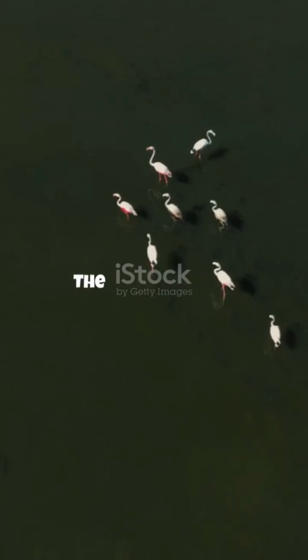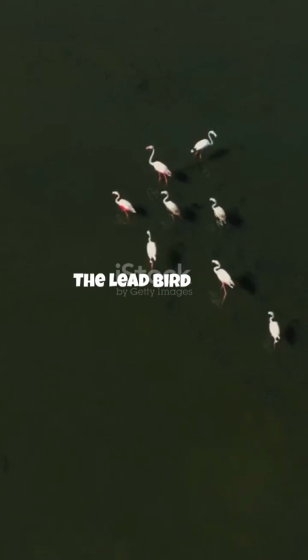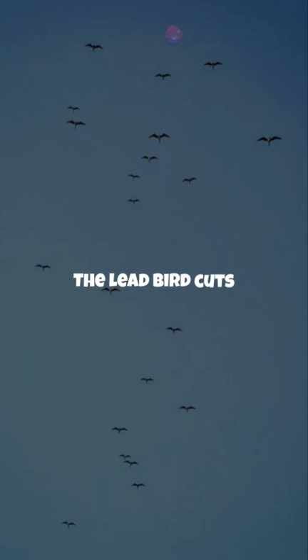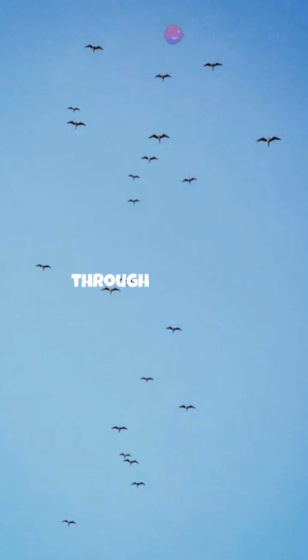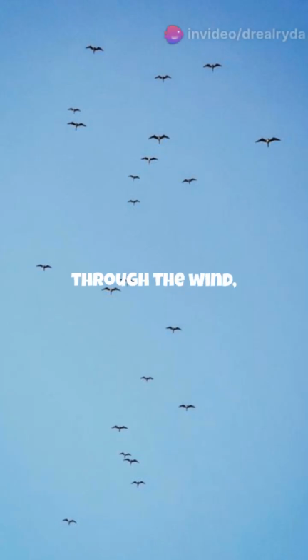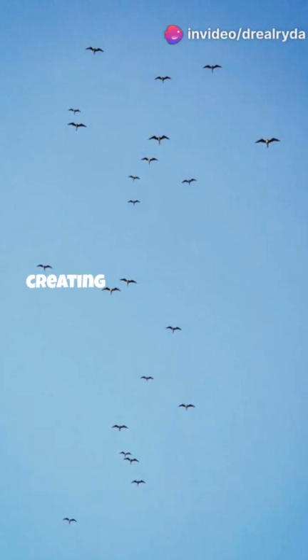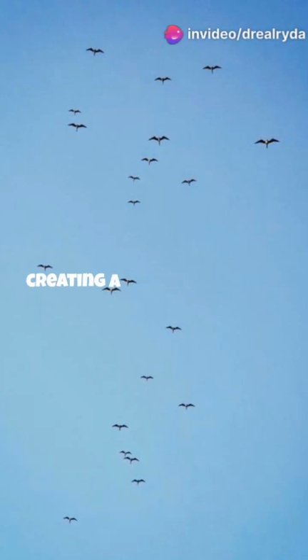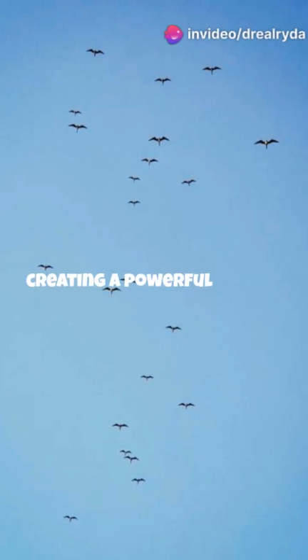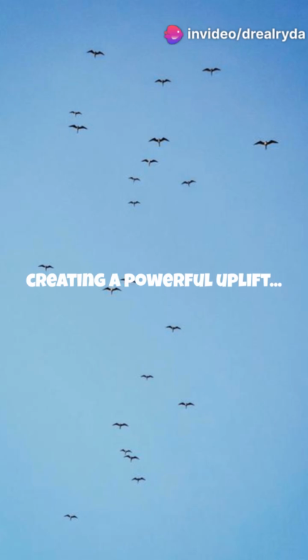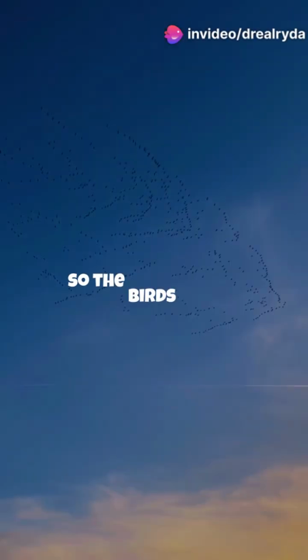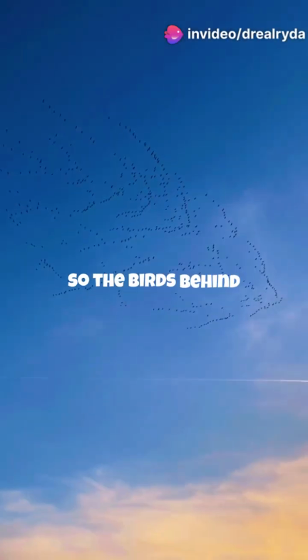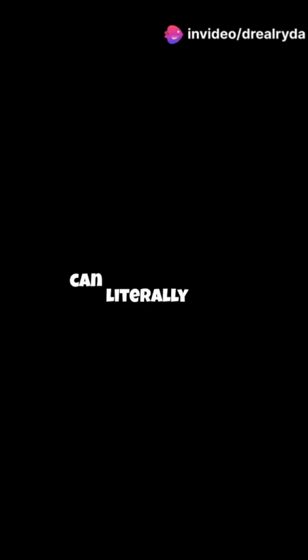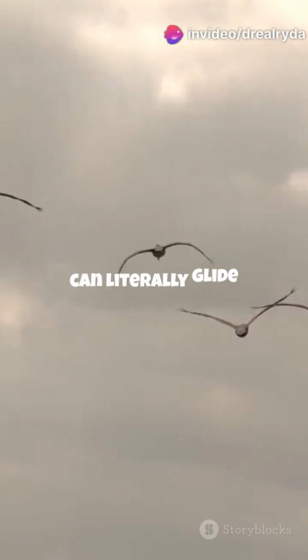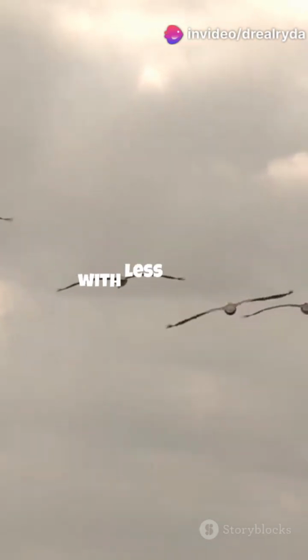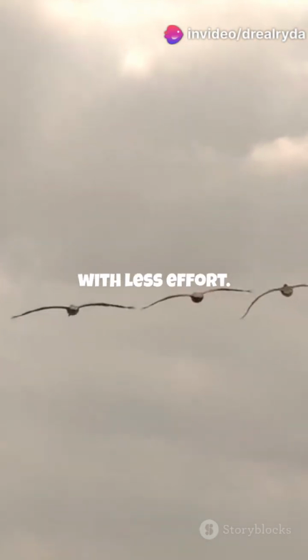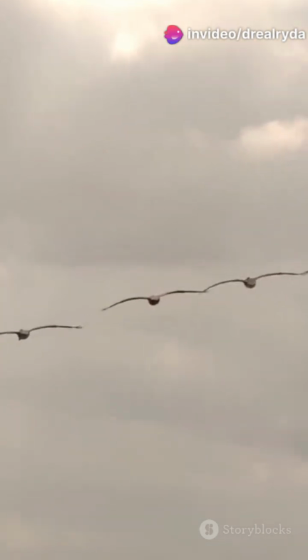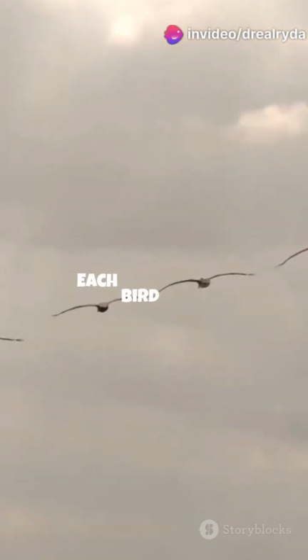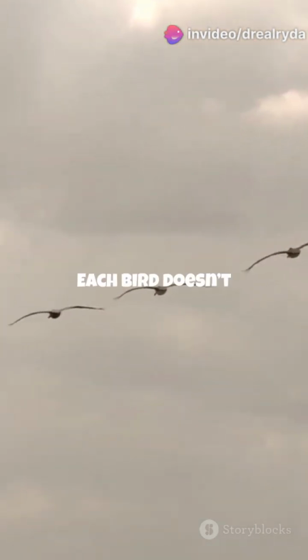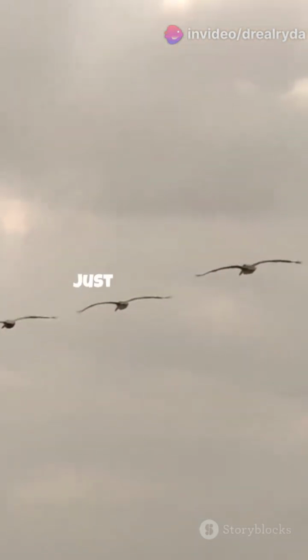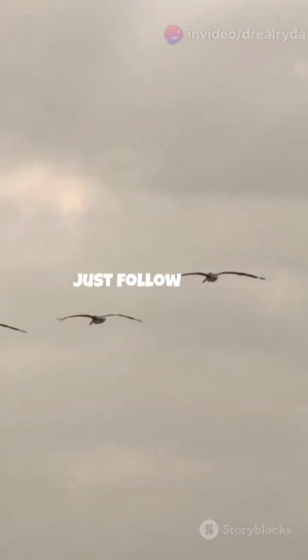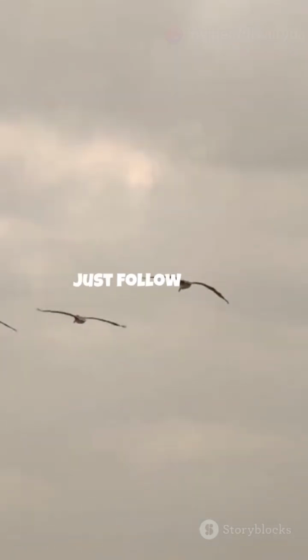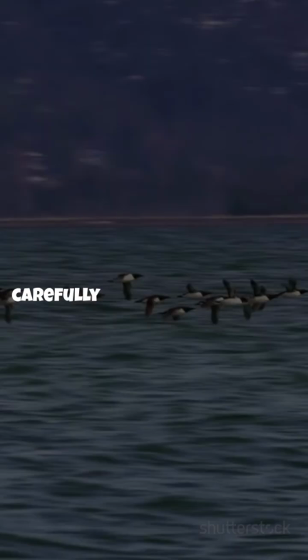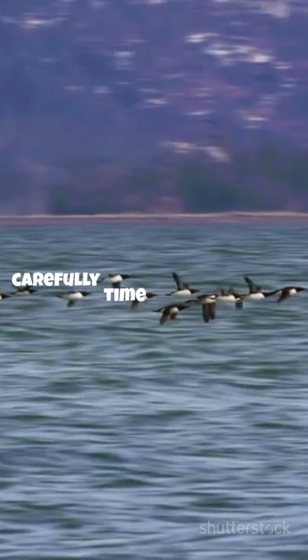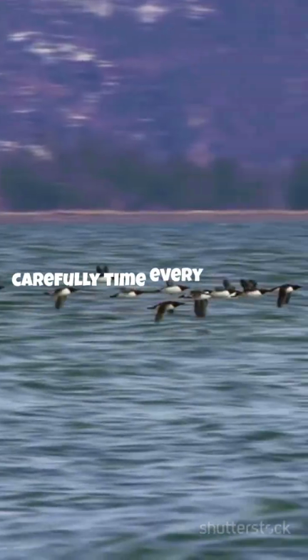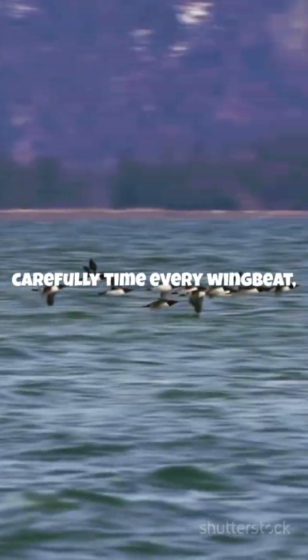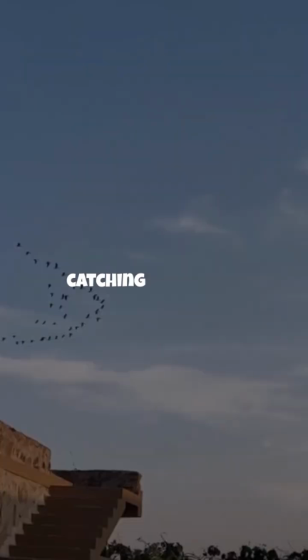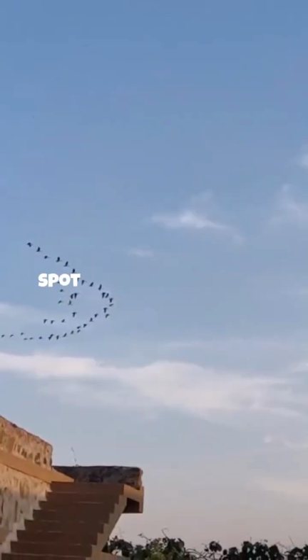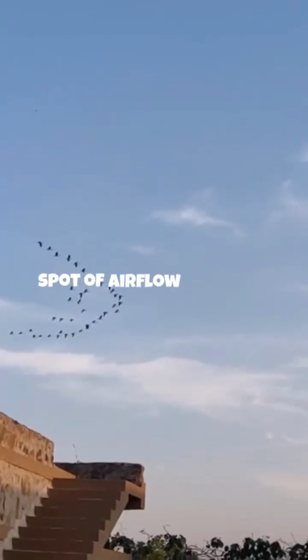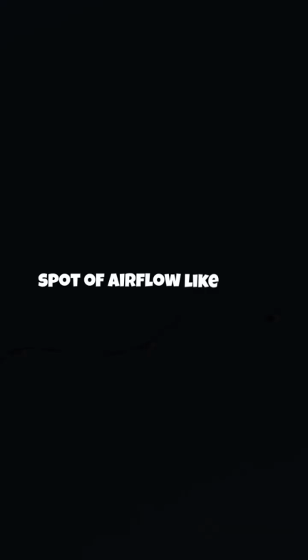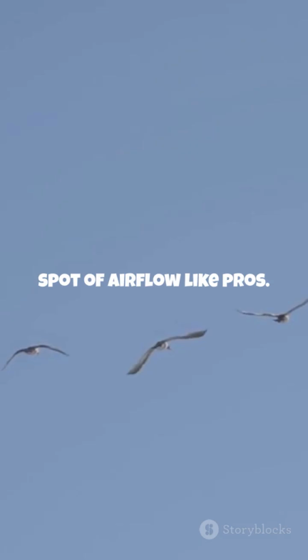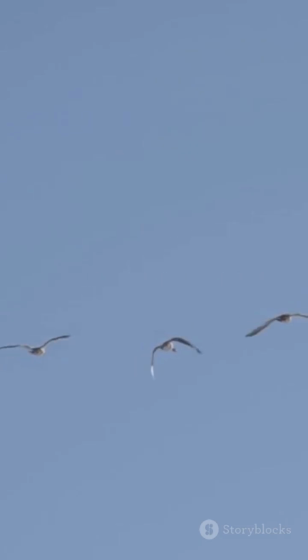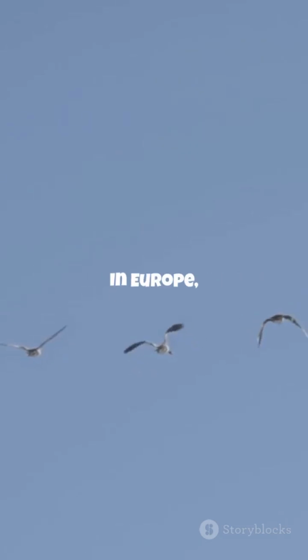The lead bird cuts through the wind, creating a powerful uplift so the birds behind can literally glide with less effort. Each bird doesn't just follow — they carefully time every wingbeat, catching the sweet spot of airflow like pros.